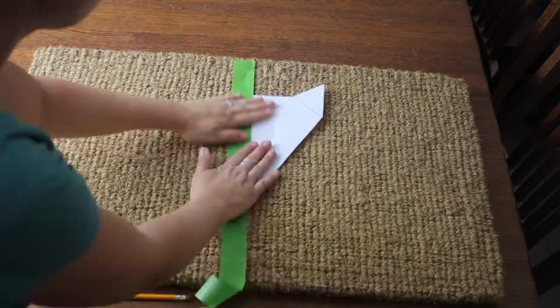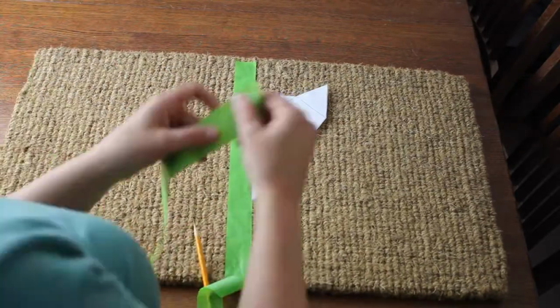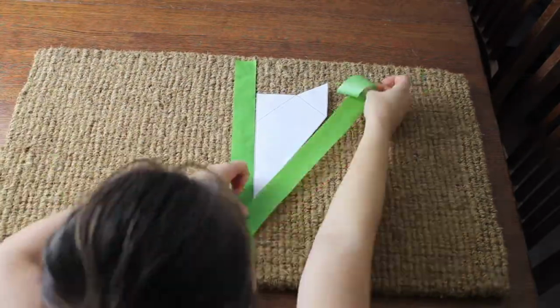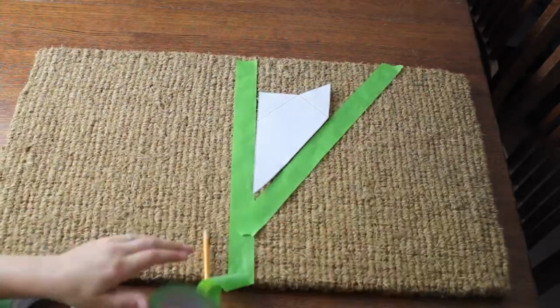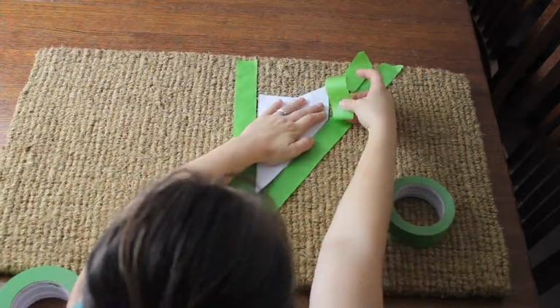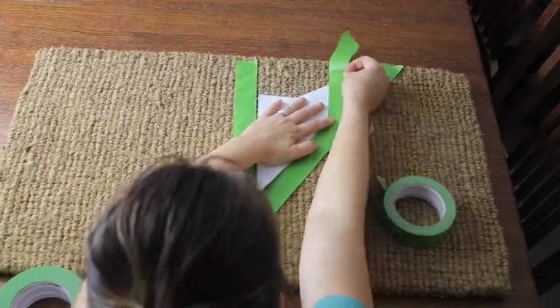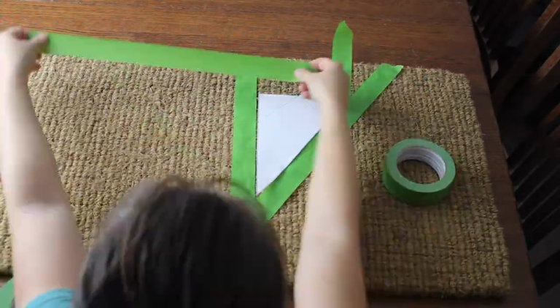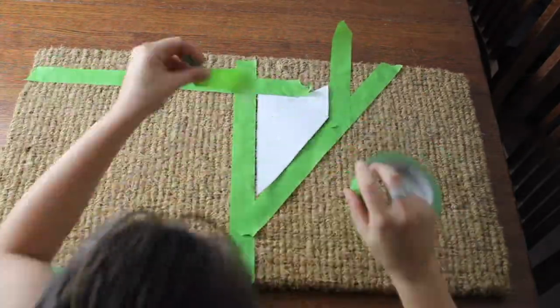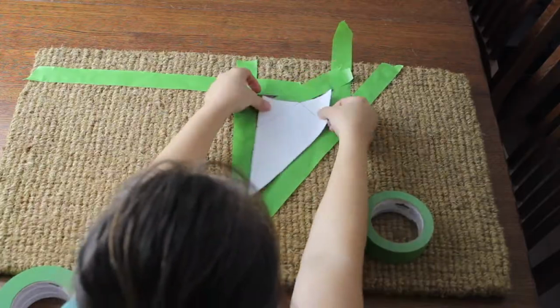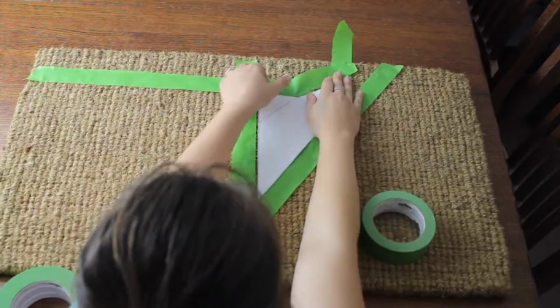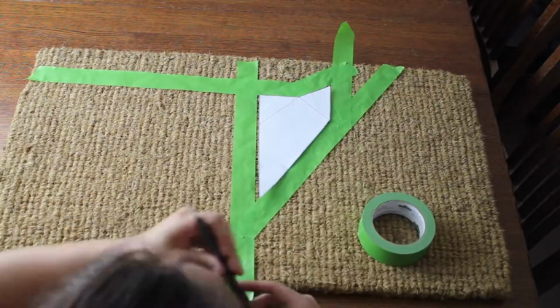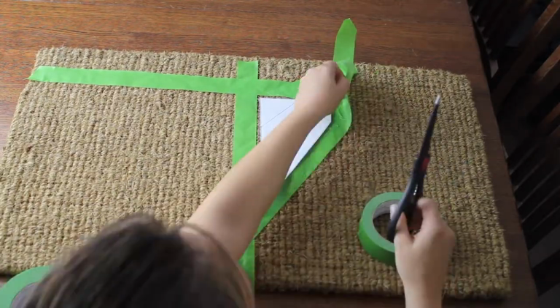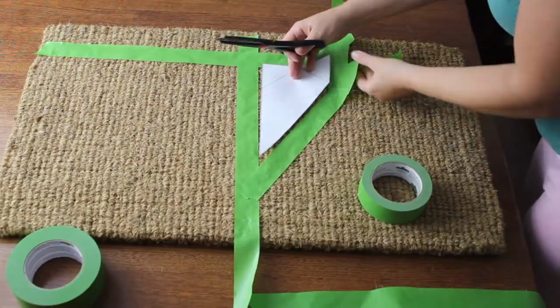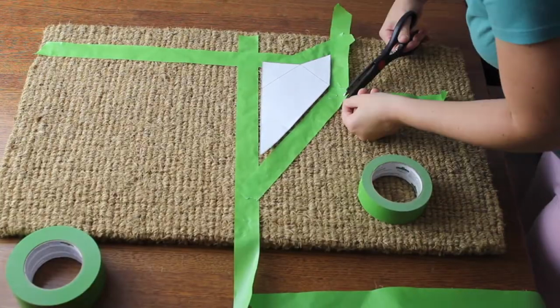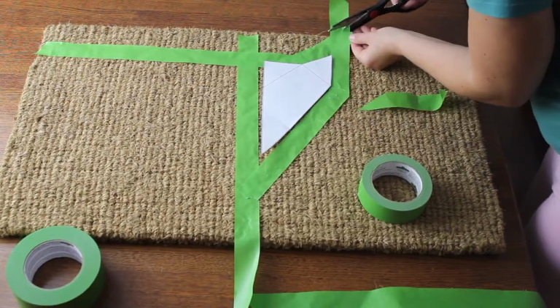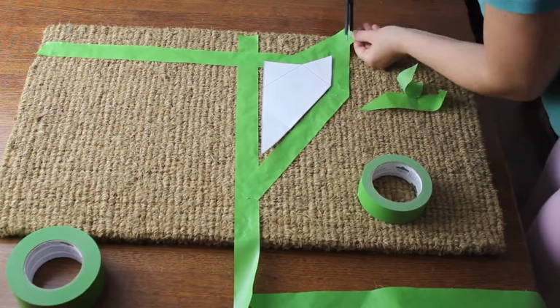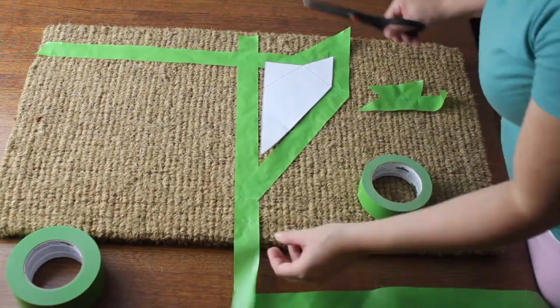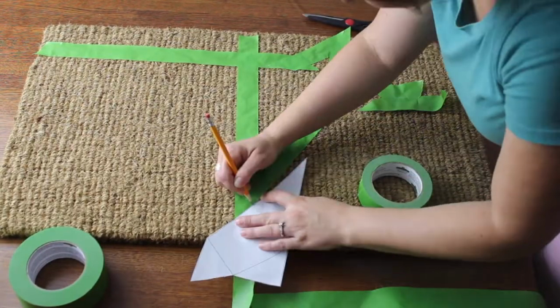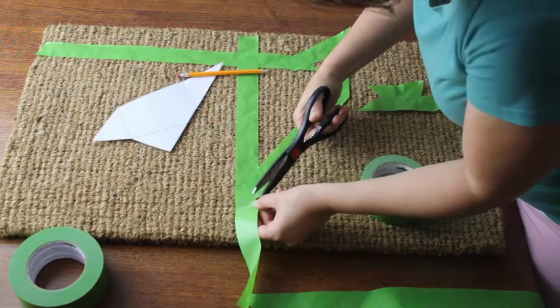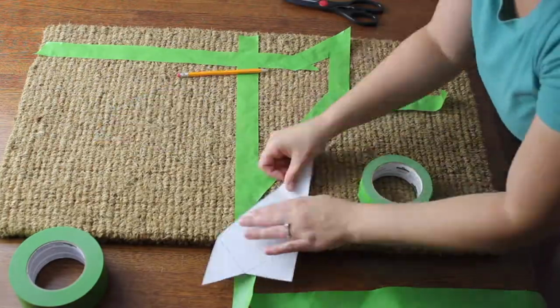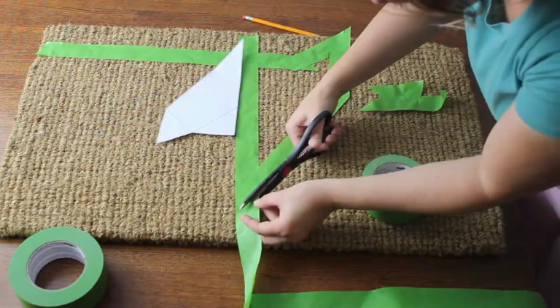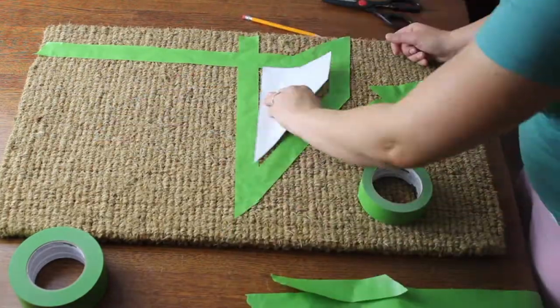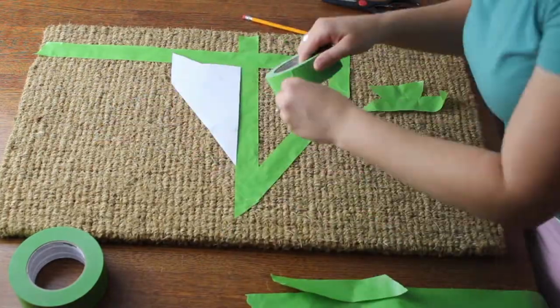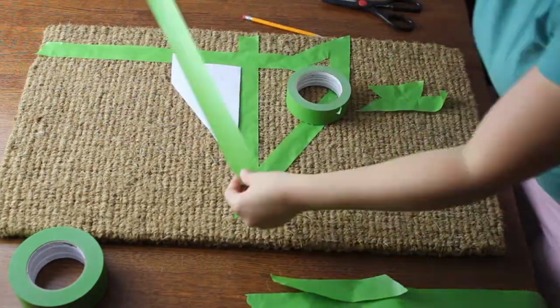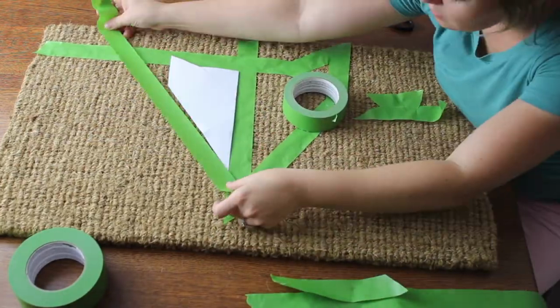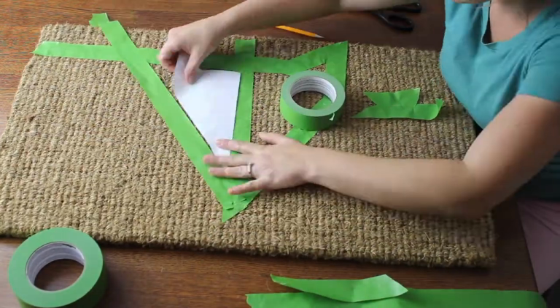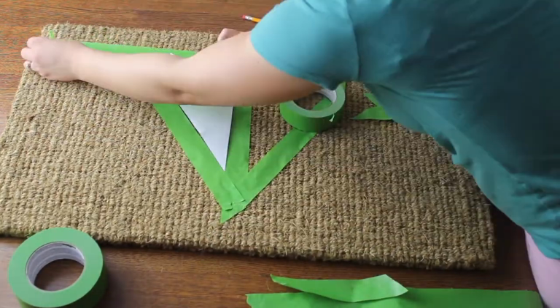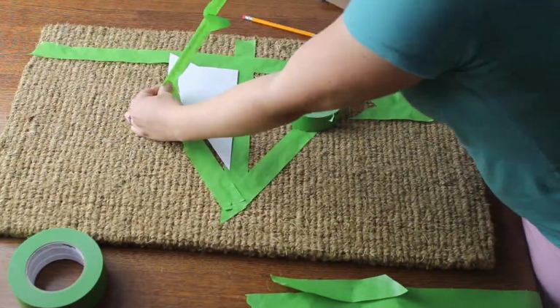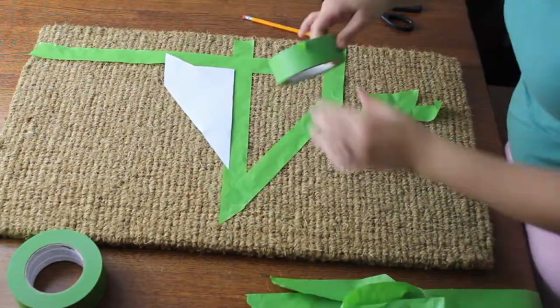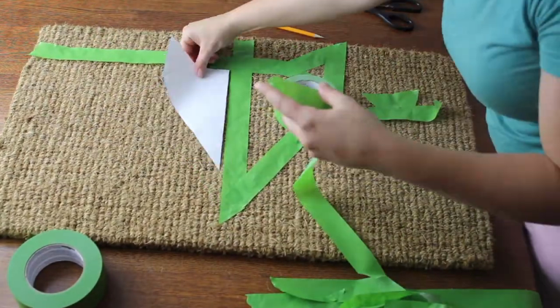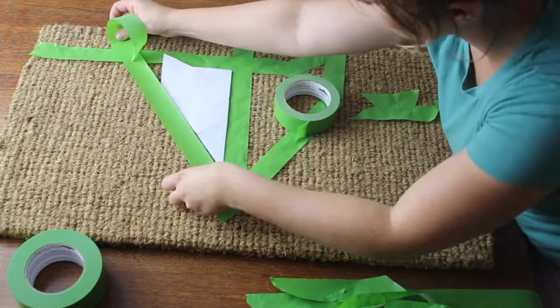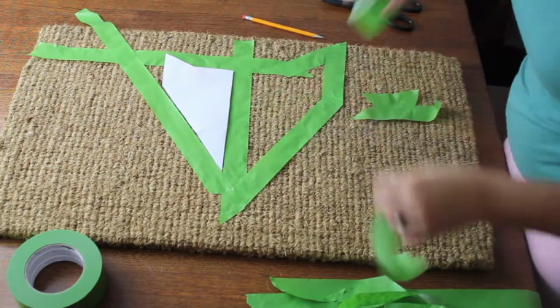Start by placing the template in the center of the doormat and then add the painter's tape to the perimeter of your template. Flip the template over and repeat the same process on the other side. Then just use your scissors to go around and trim any excess tape so that it matches the template.